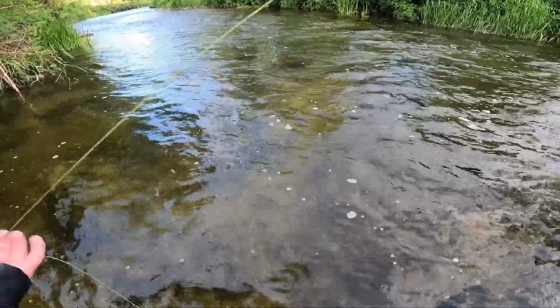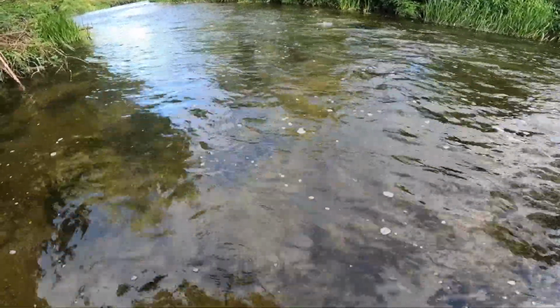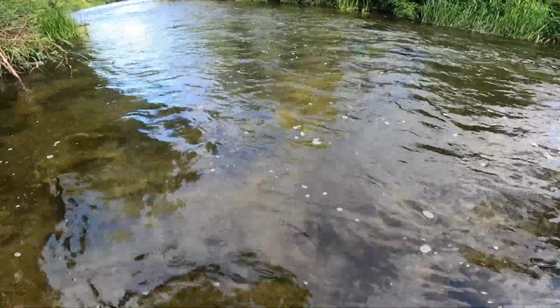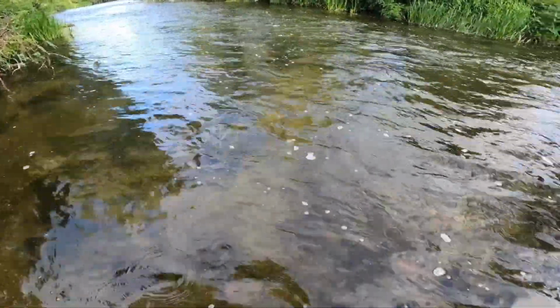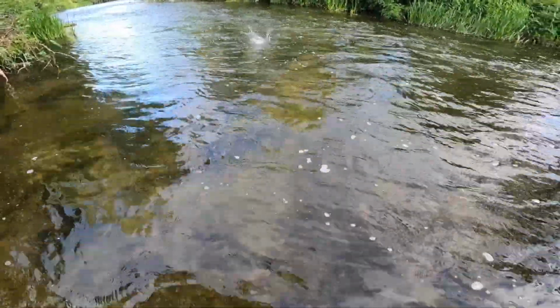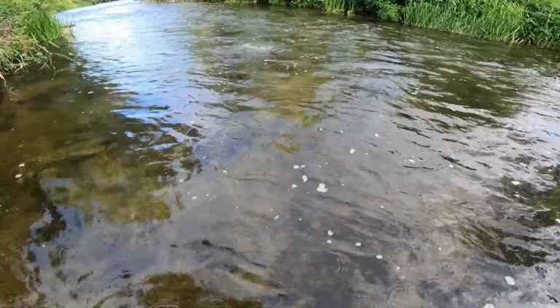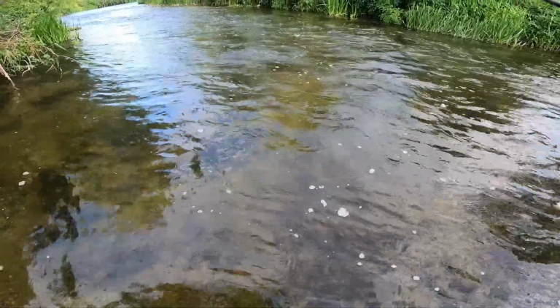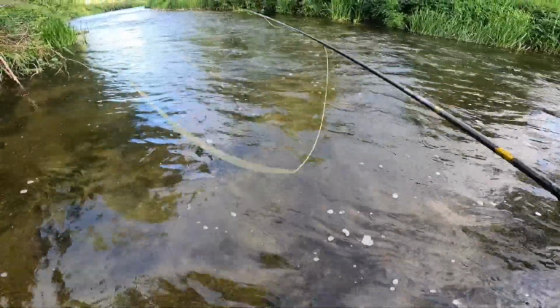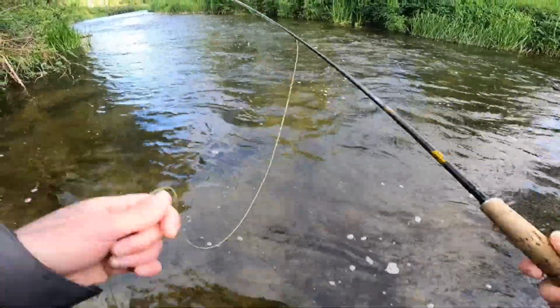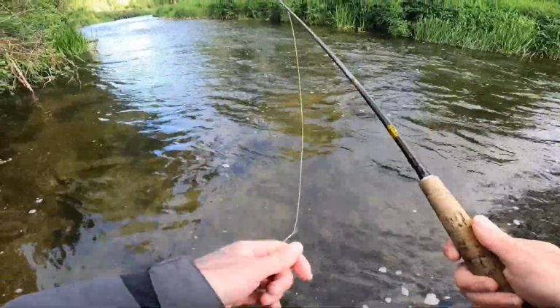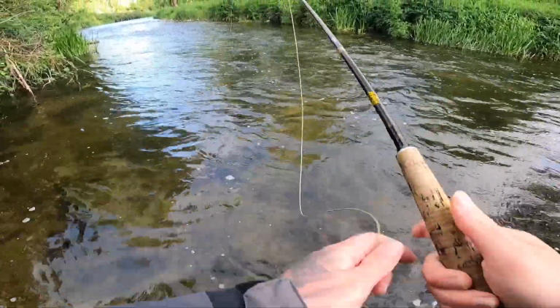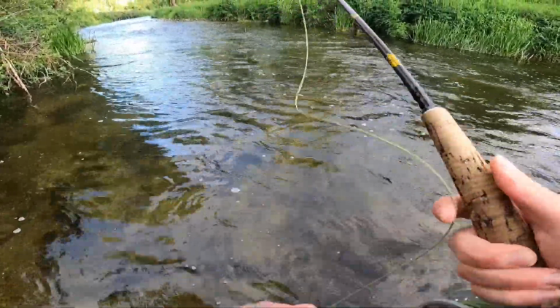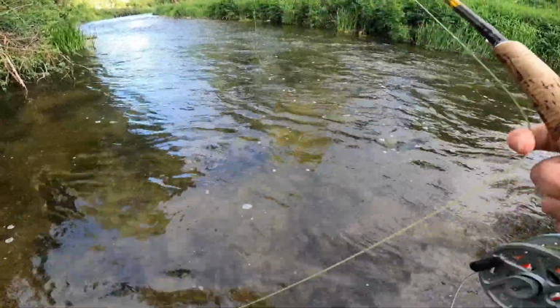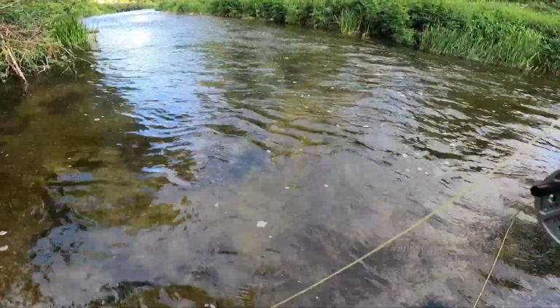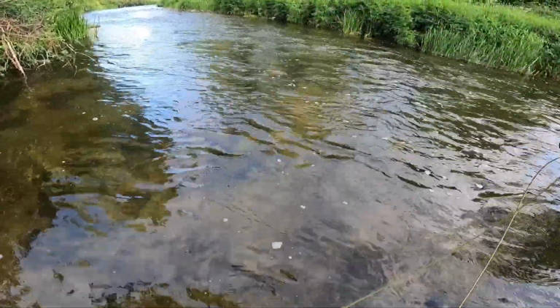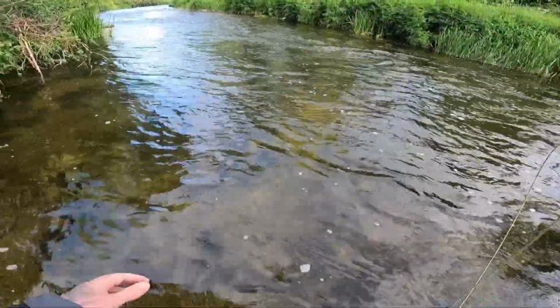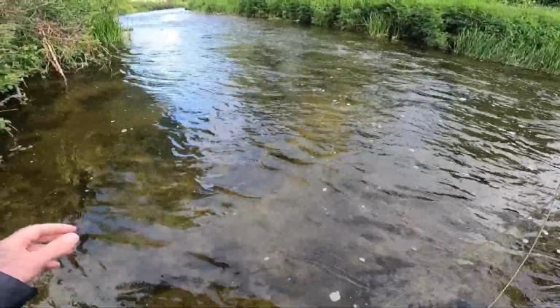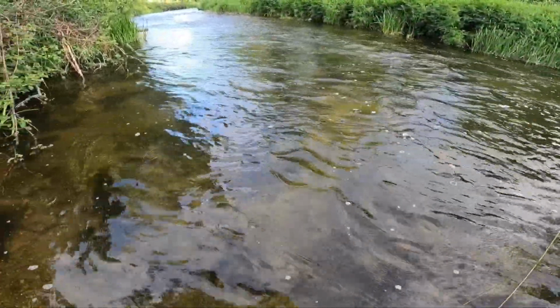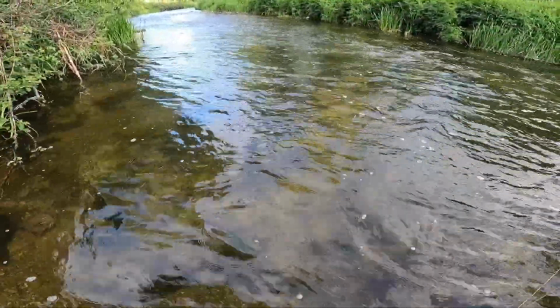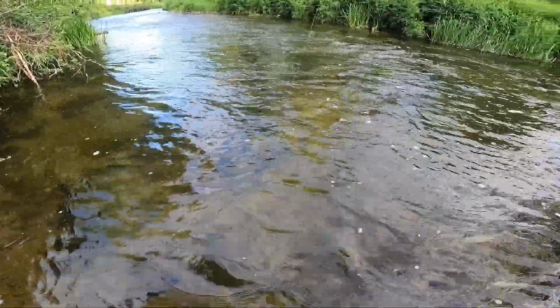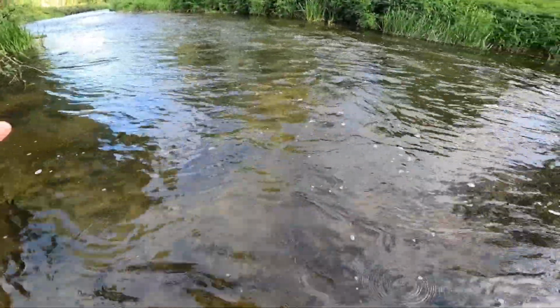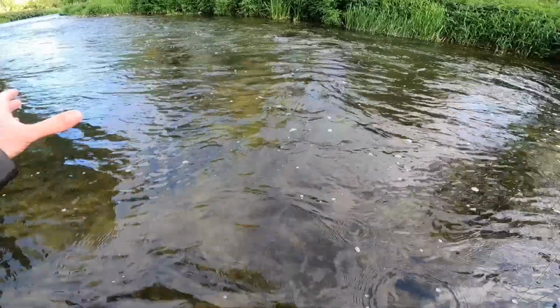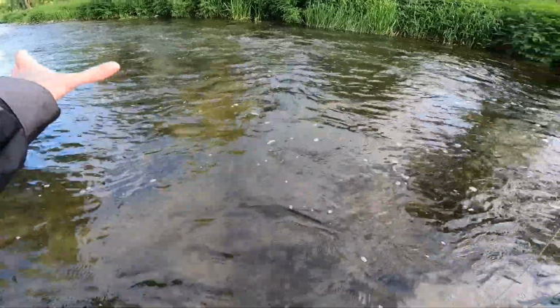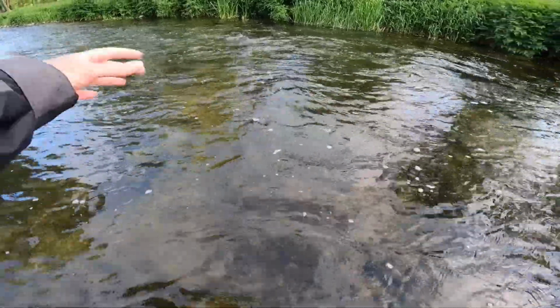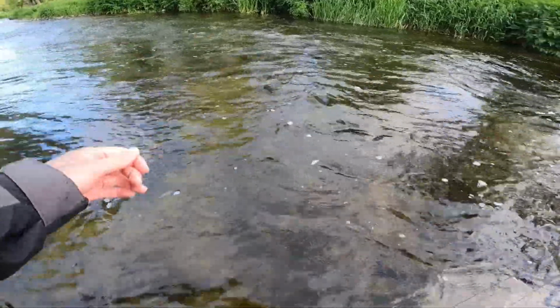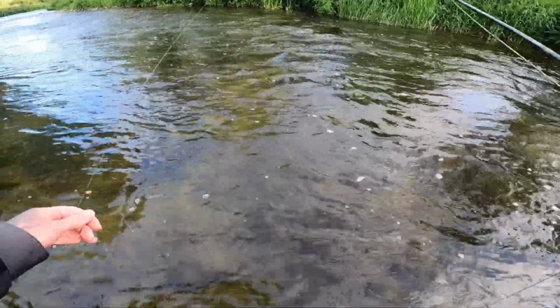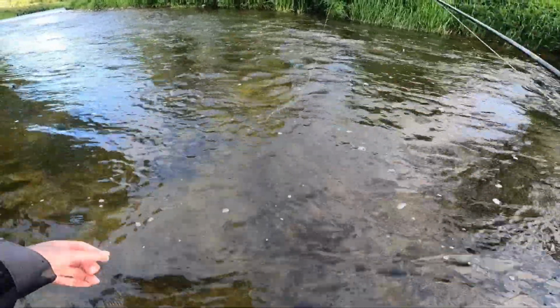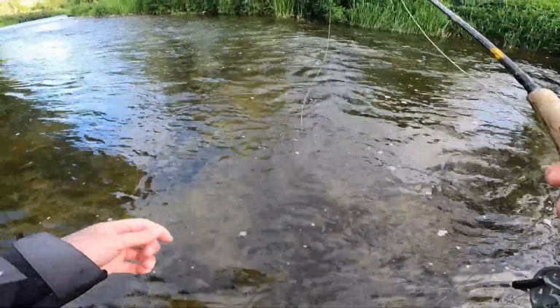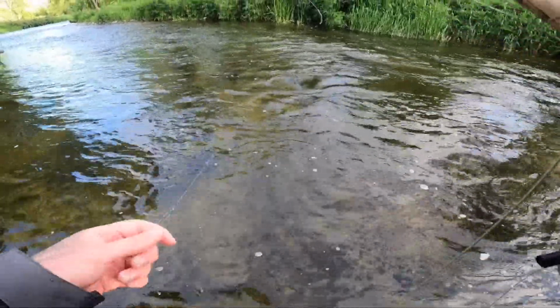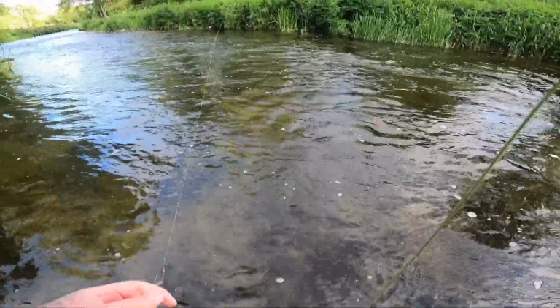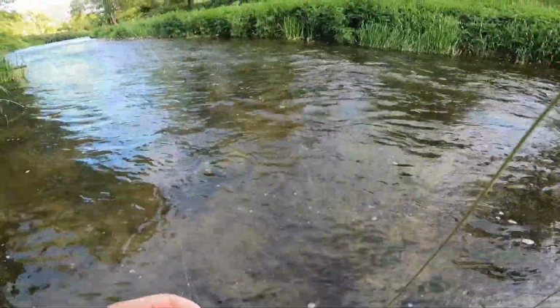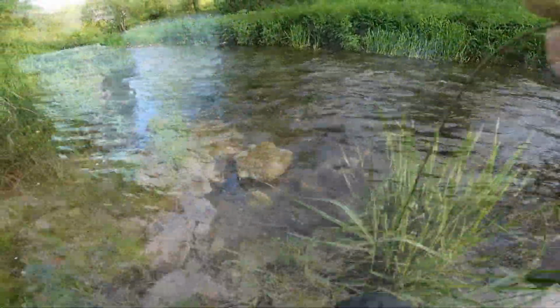Fish on — he jumped out of the water and shook the hook. Losing so many fish this evening, but we'll stay going.